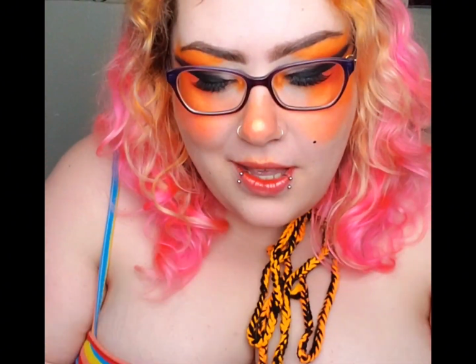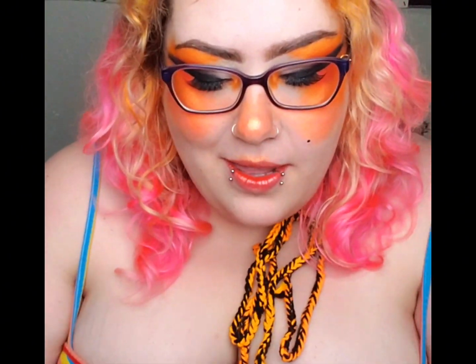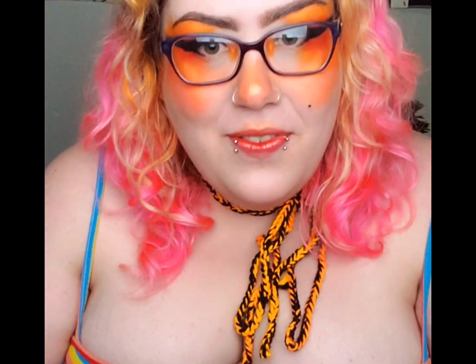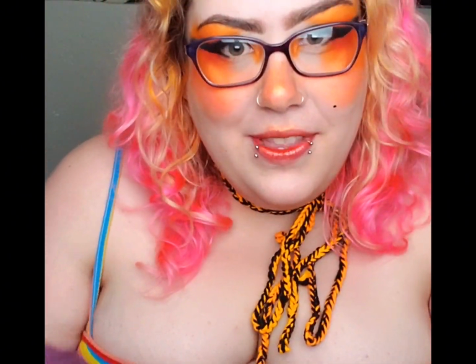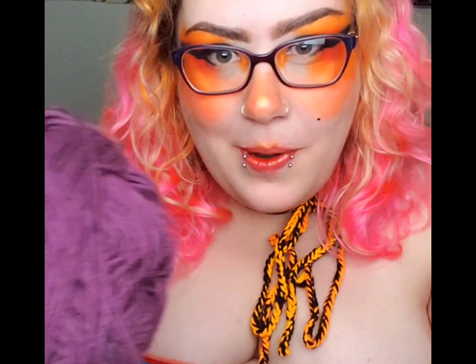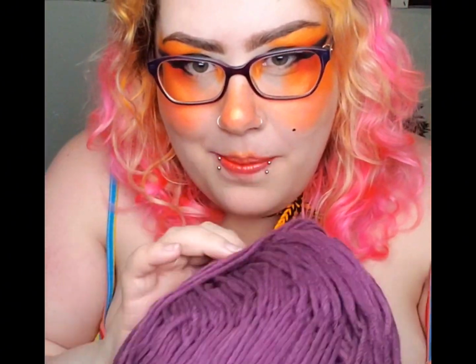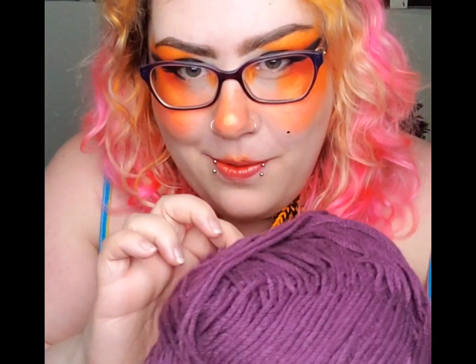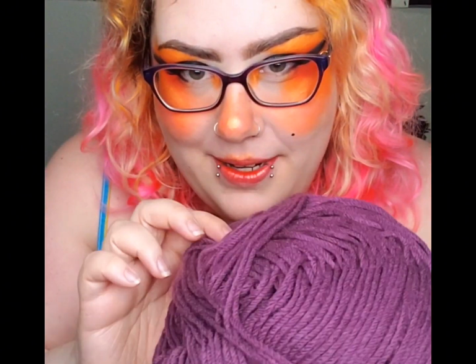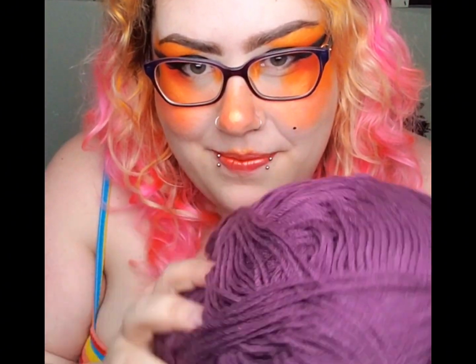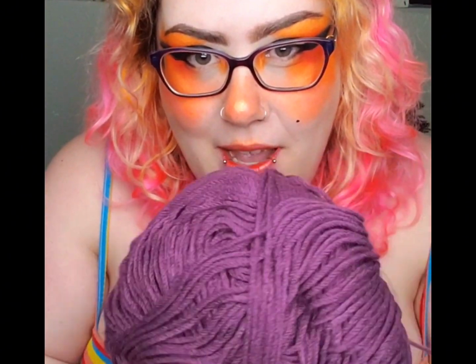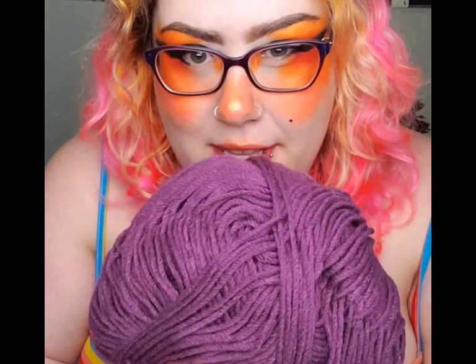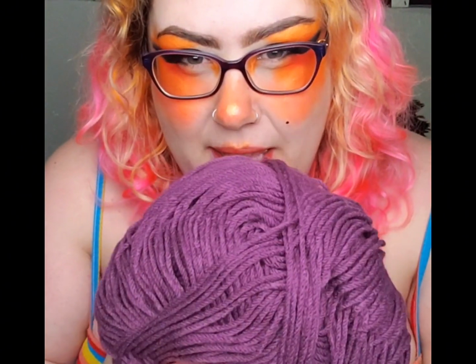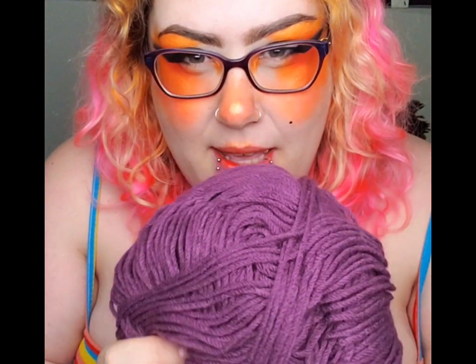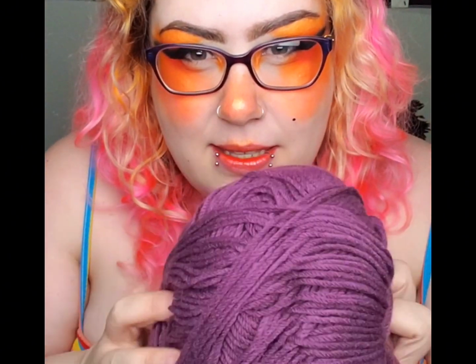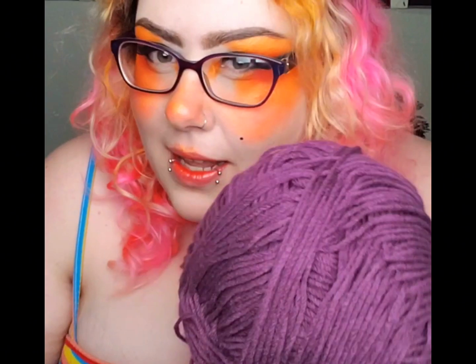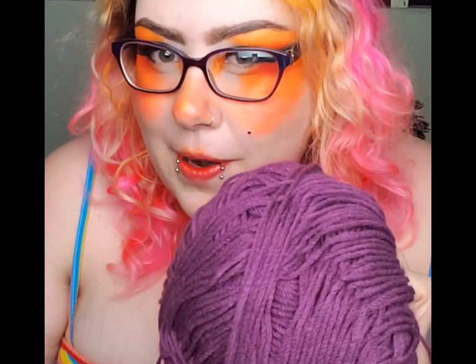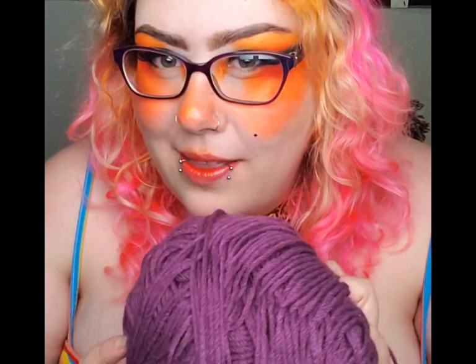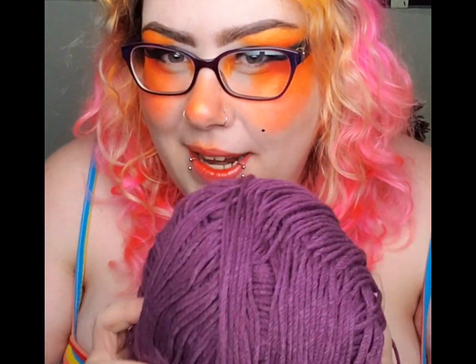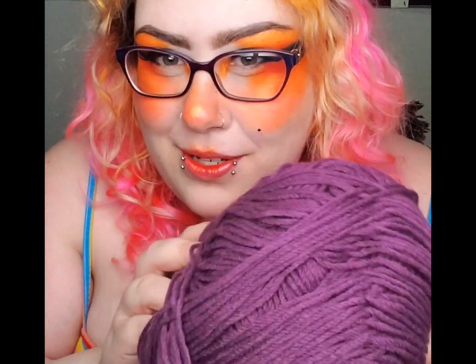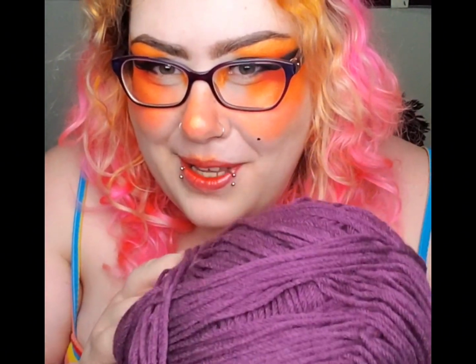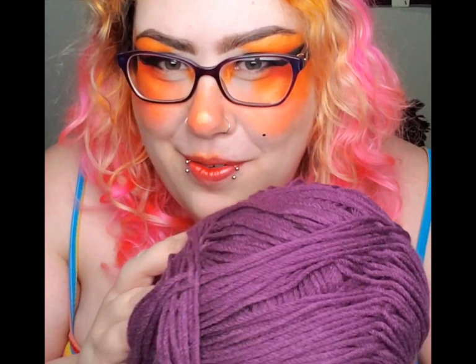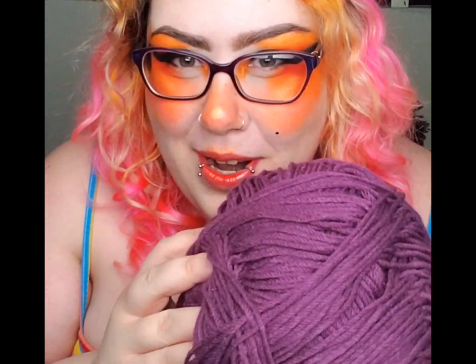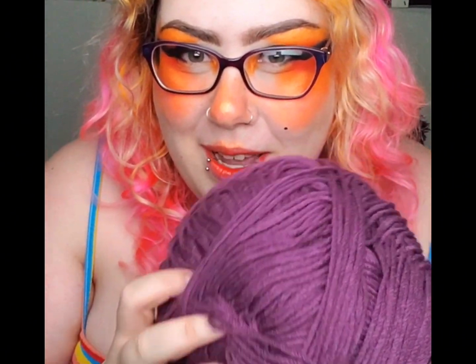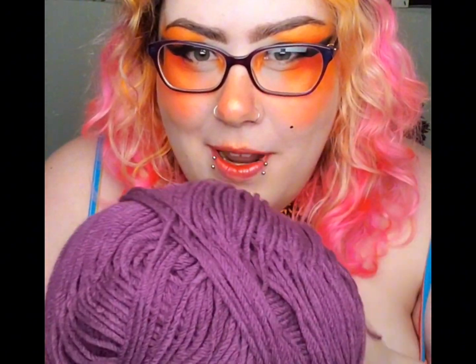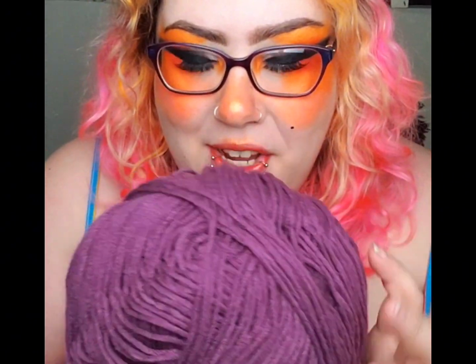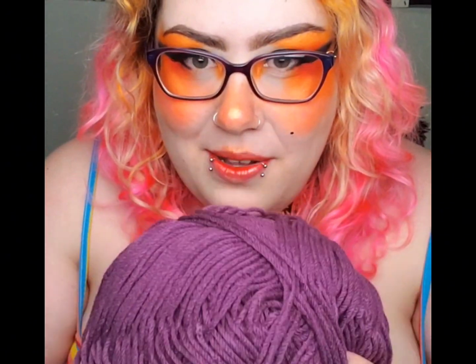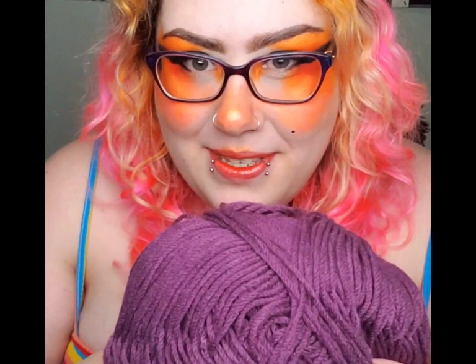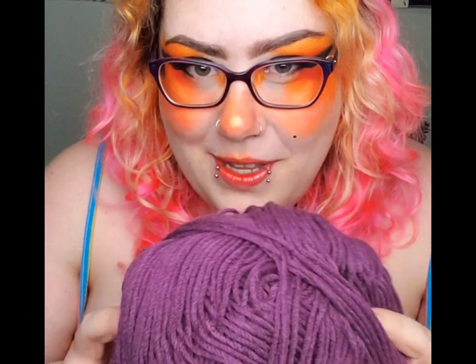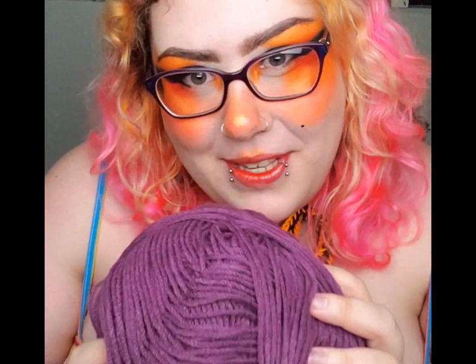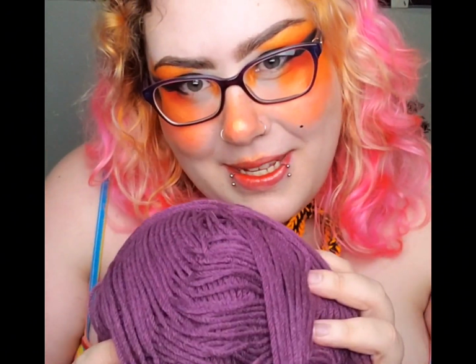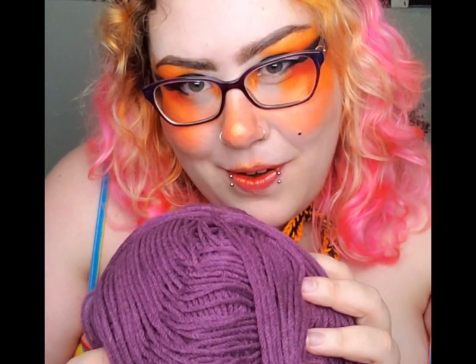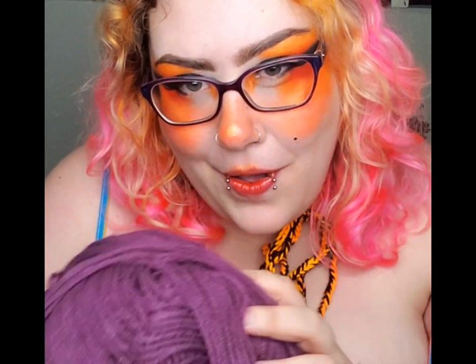And then we've got this purple one. I really like it. It's a little less bright than what I usually go for, but I figure it'll make something really nice for fall.